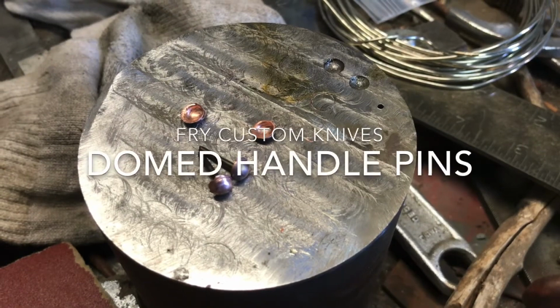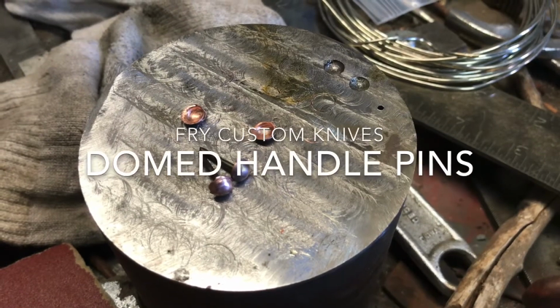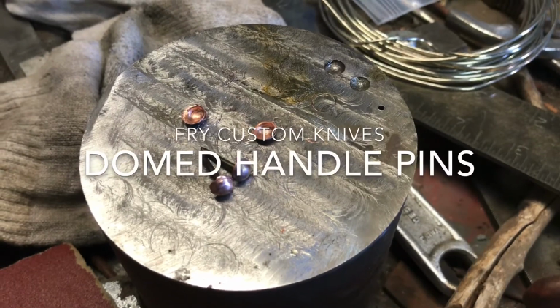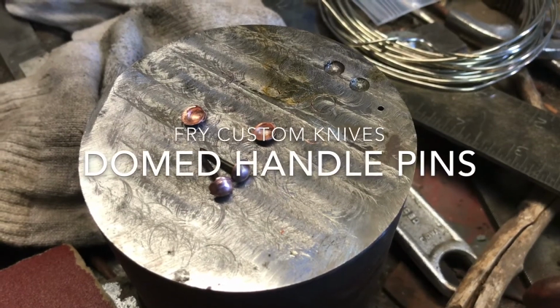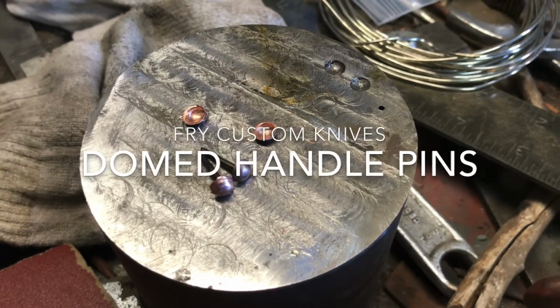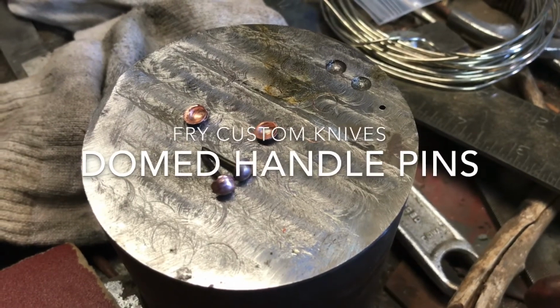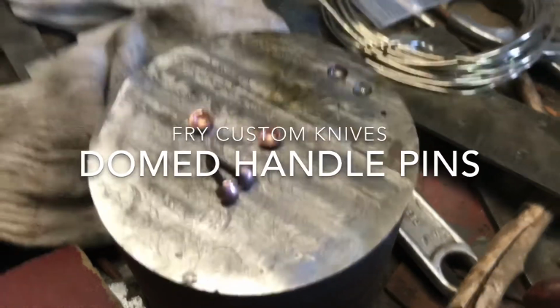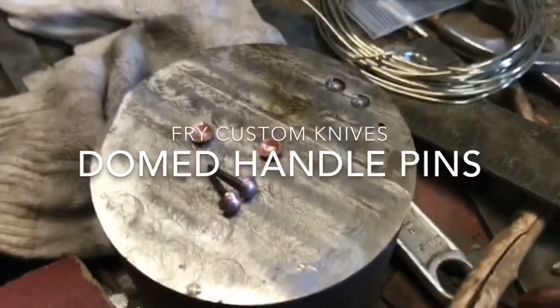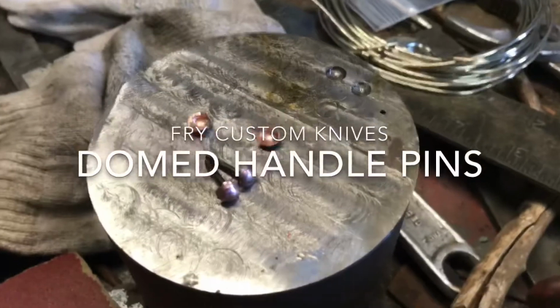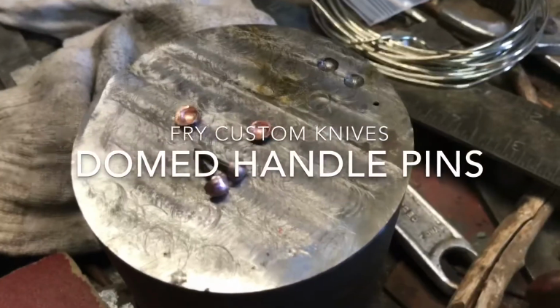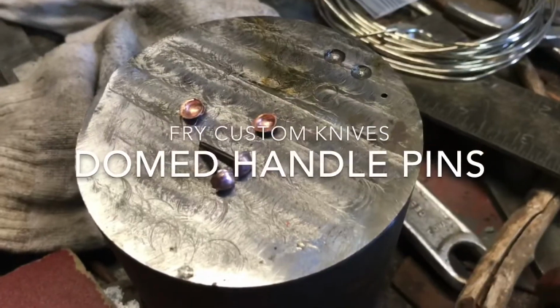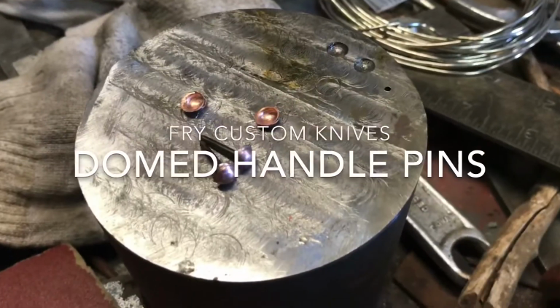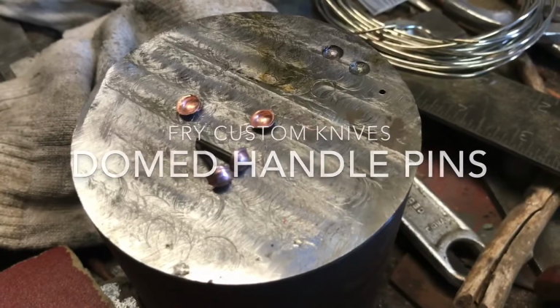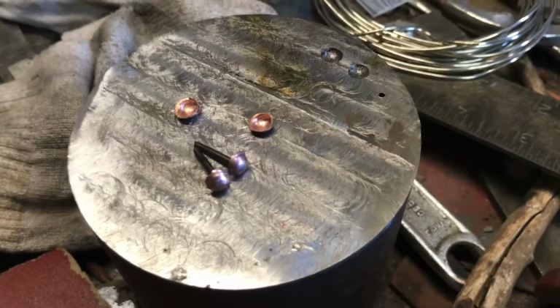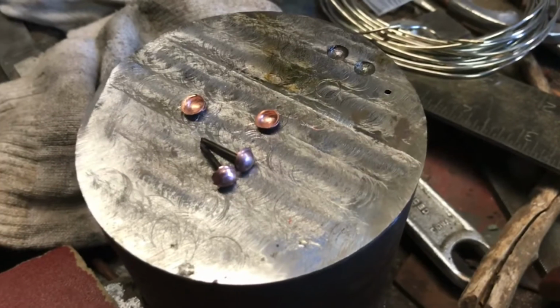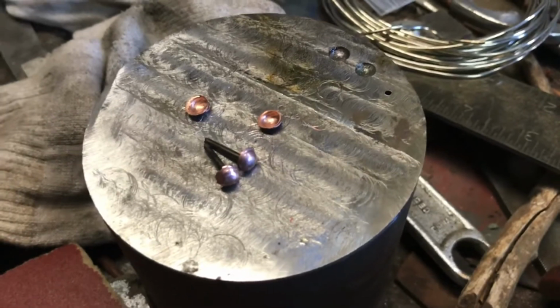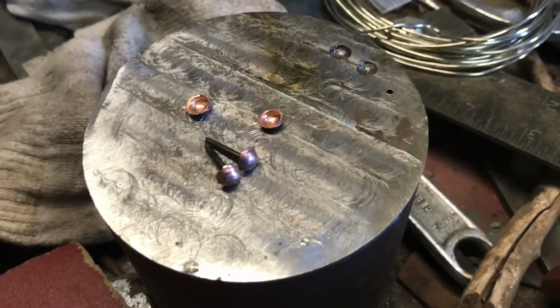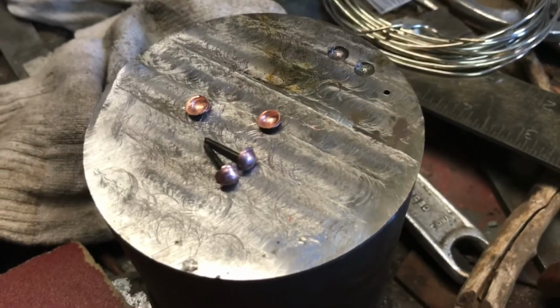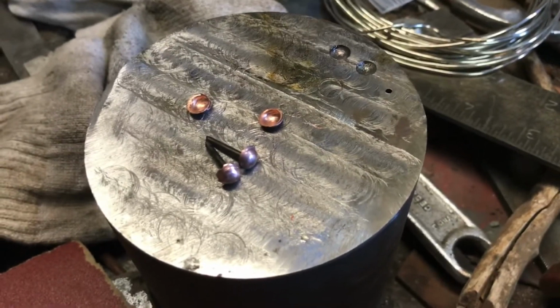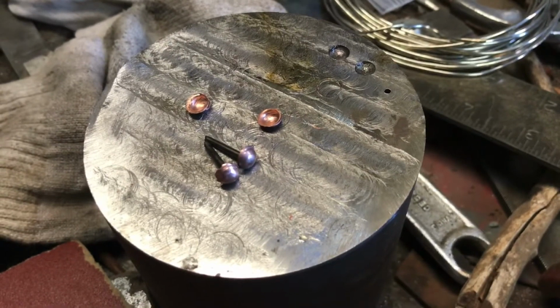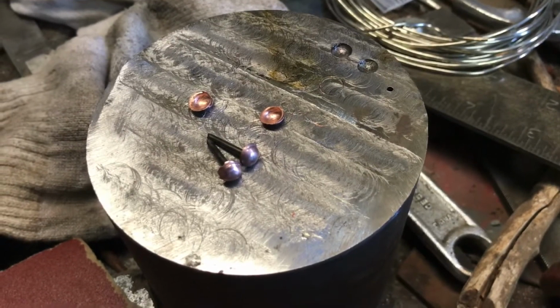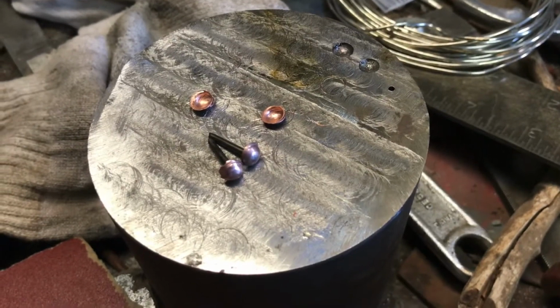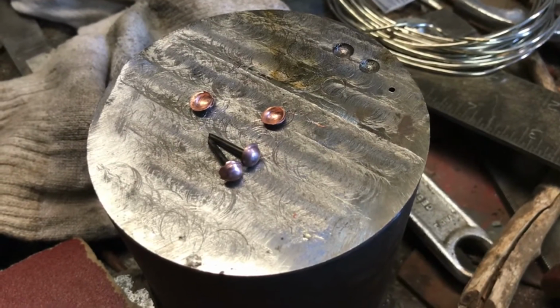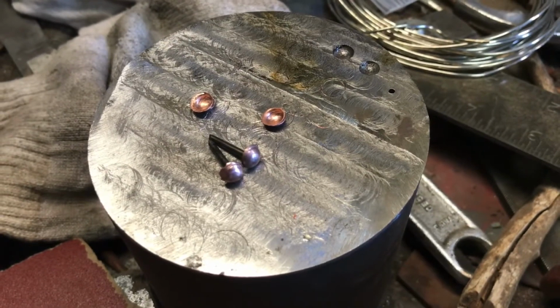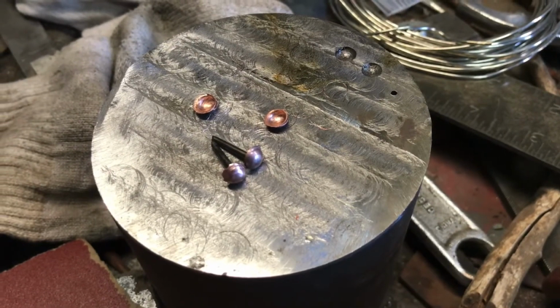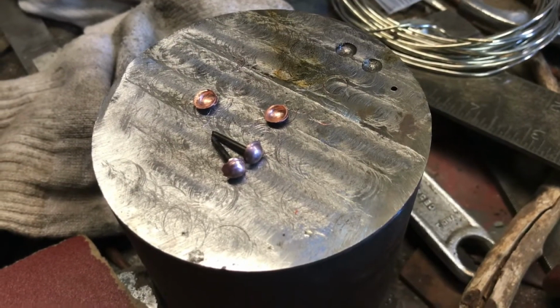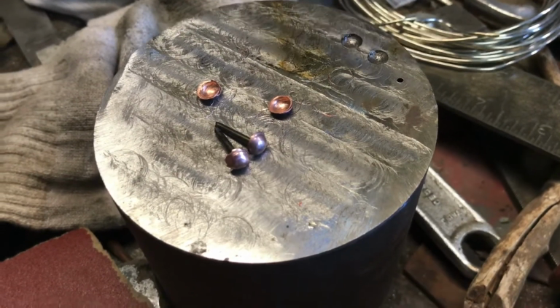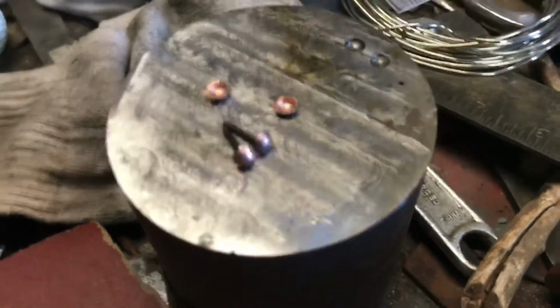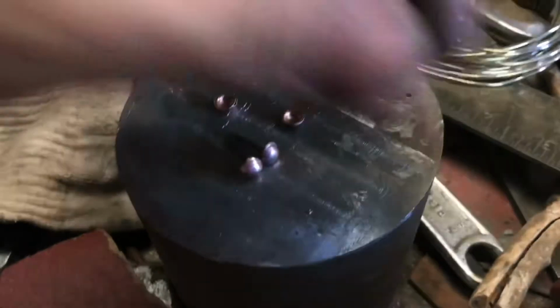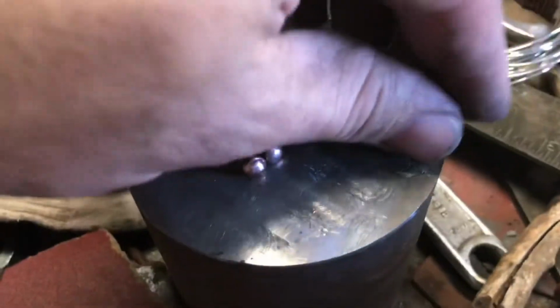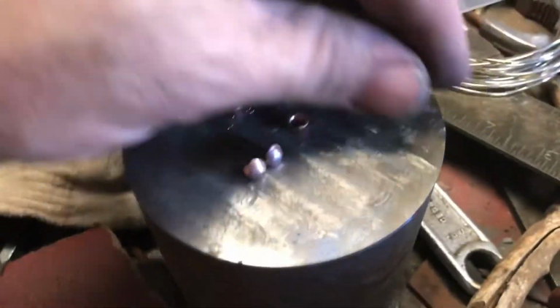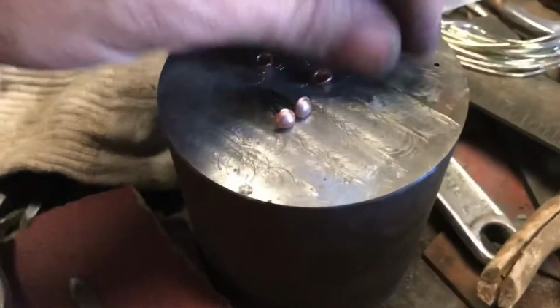What's up YouTube? Just thought I'd show off what I've been practicing here. These are not superb by craftsmanship standards, but they're what I've been working on. I've been working on some little domed pins.